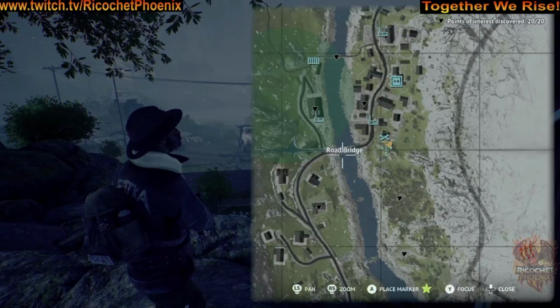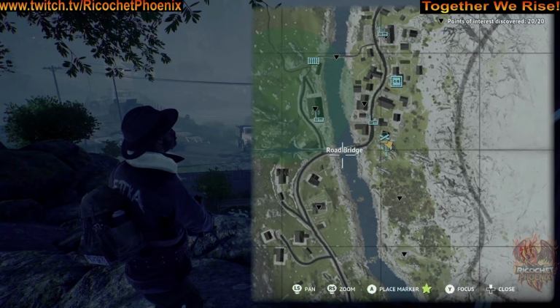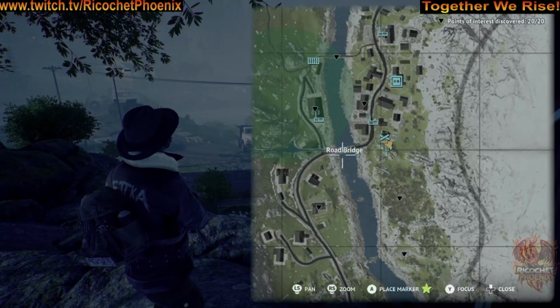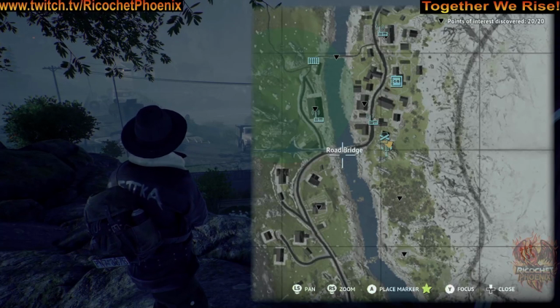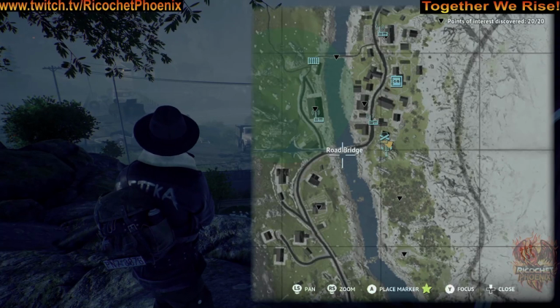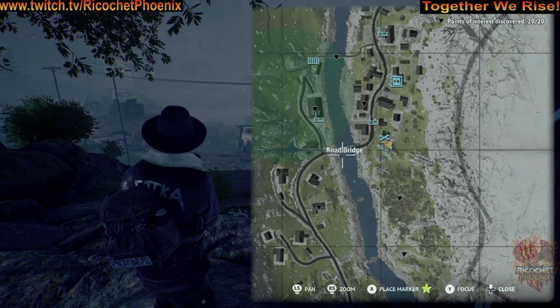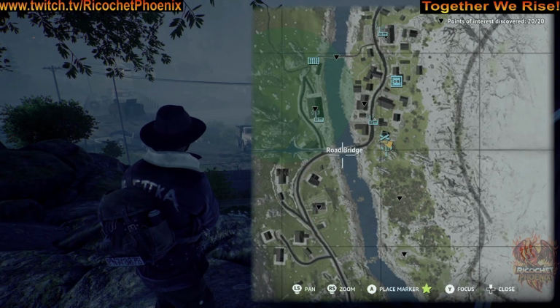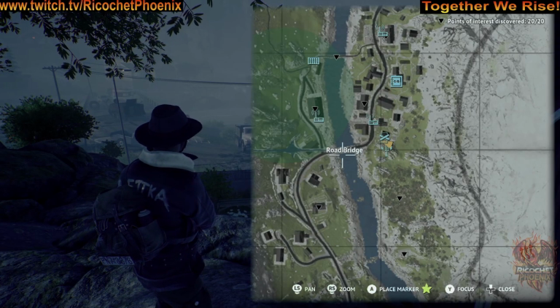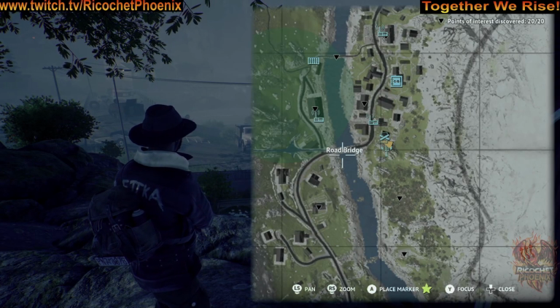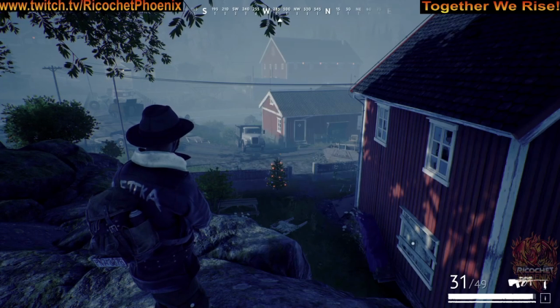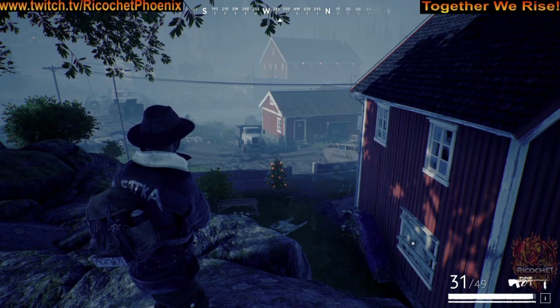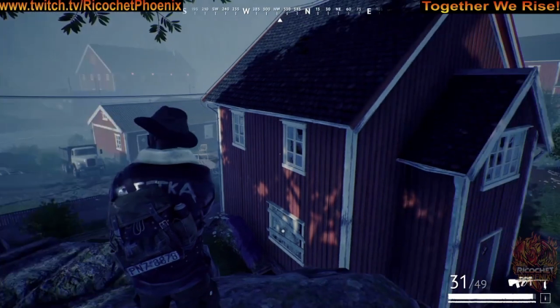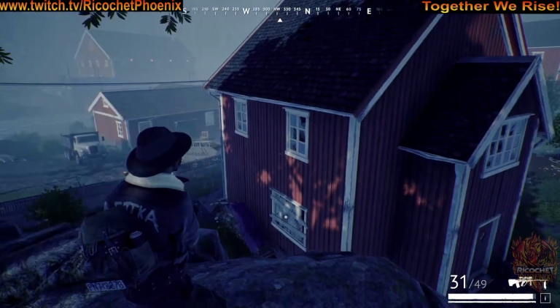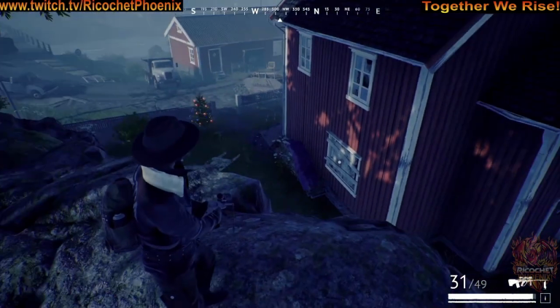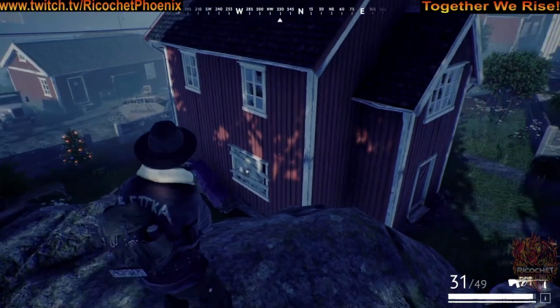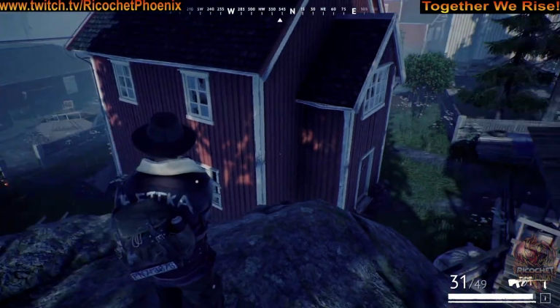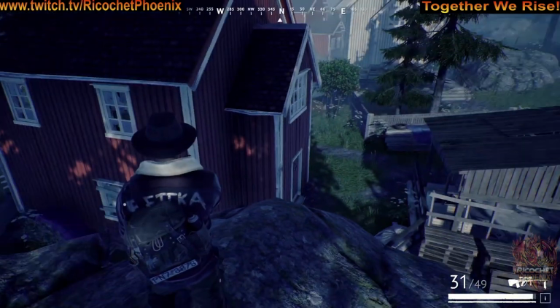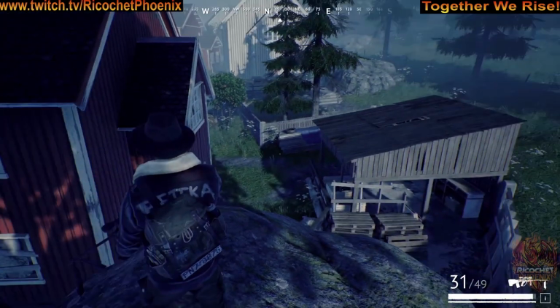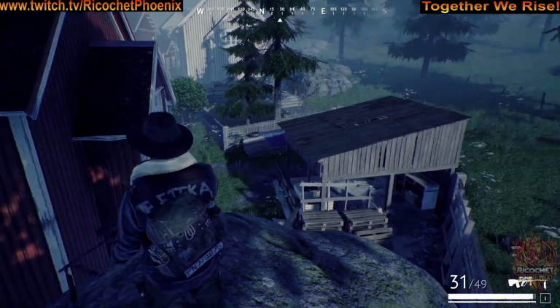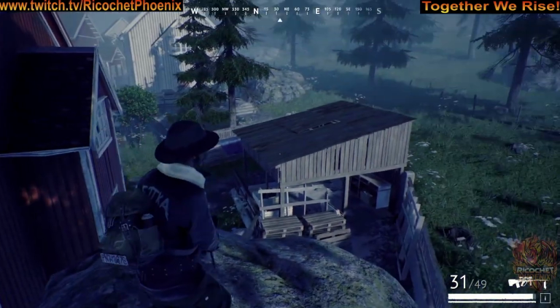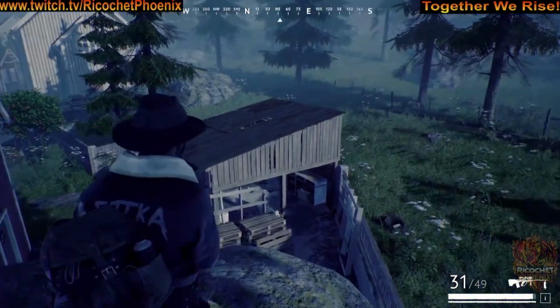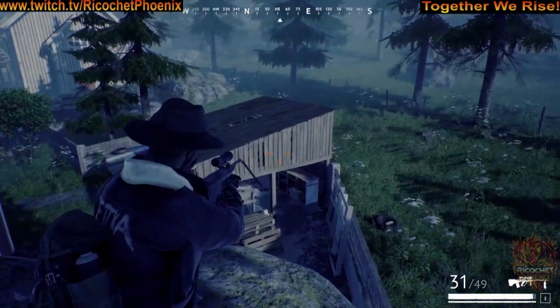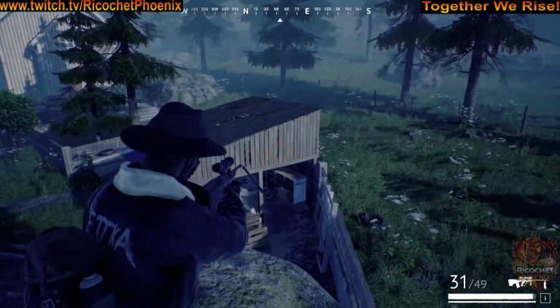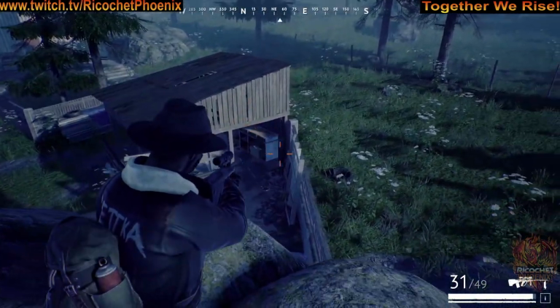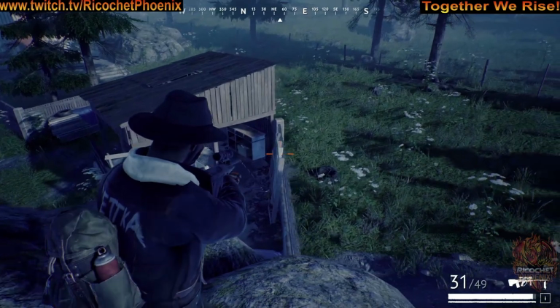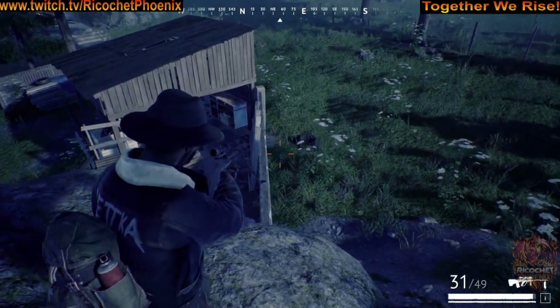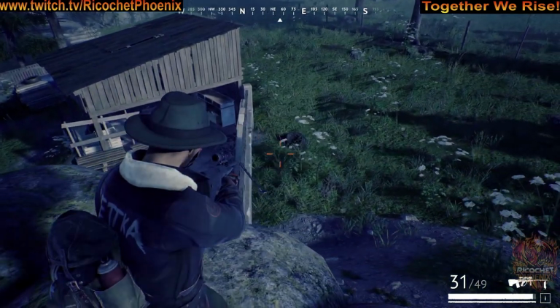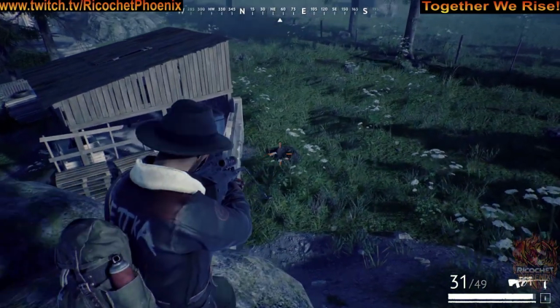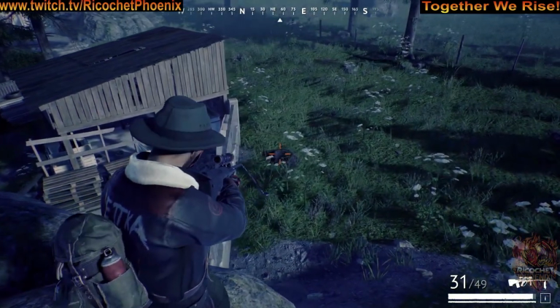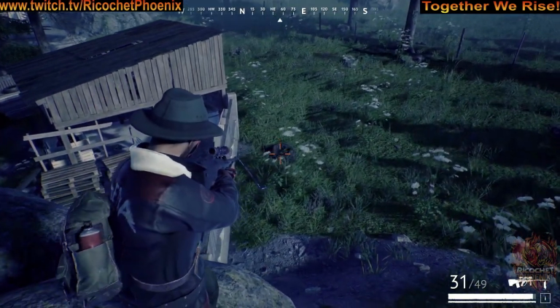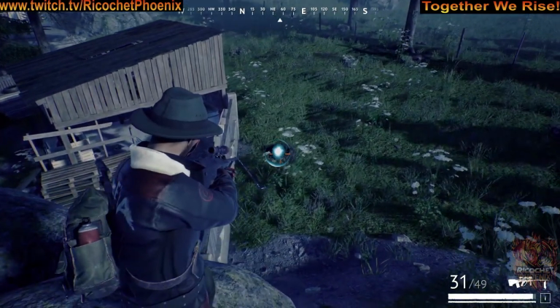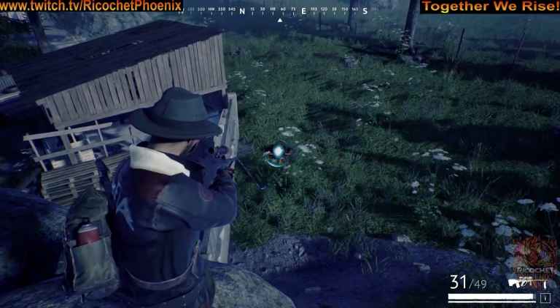This stash is located in the southeast corner of town. All you have to do is find this last red house, come around to the back side, look for this structure, and then go to the back of that. You'll find this stash right there.